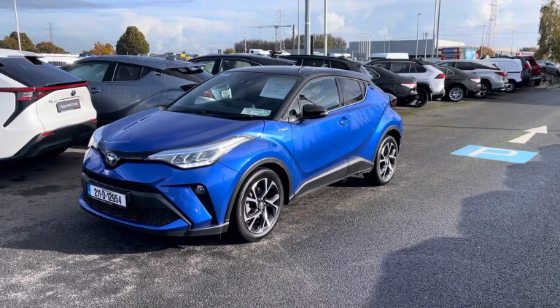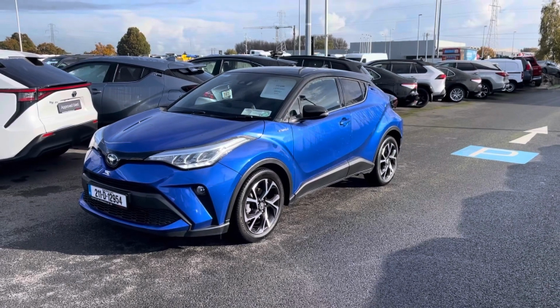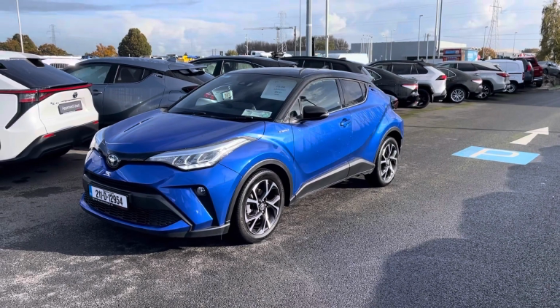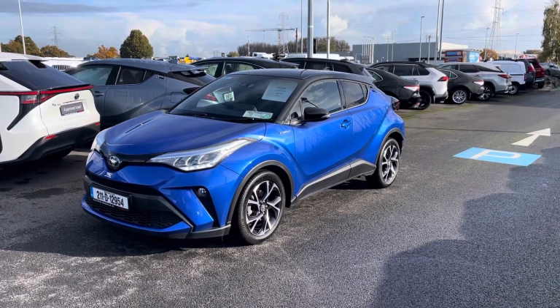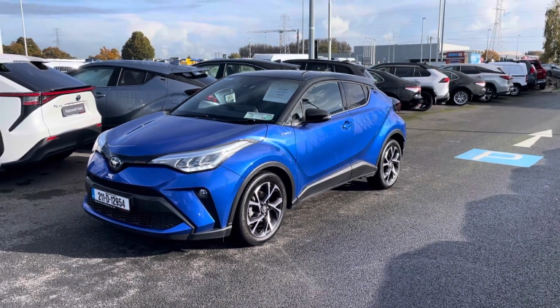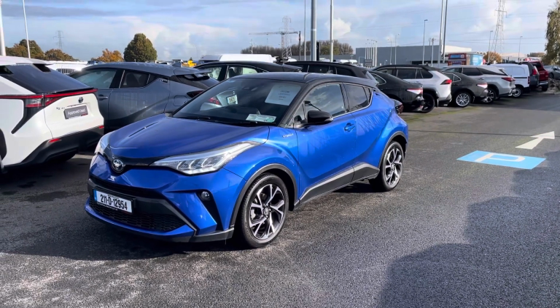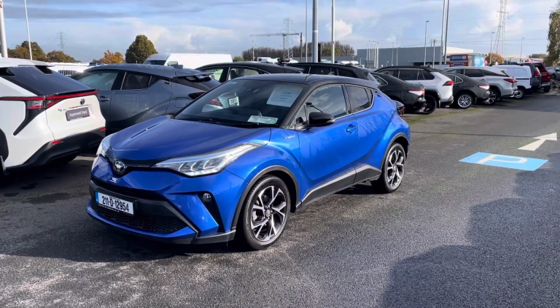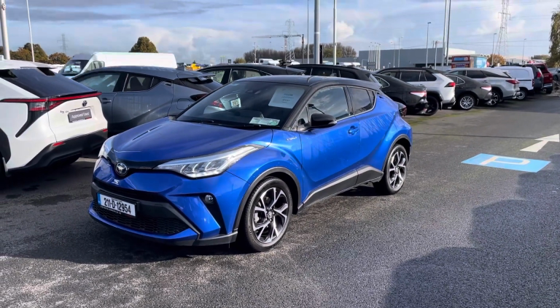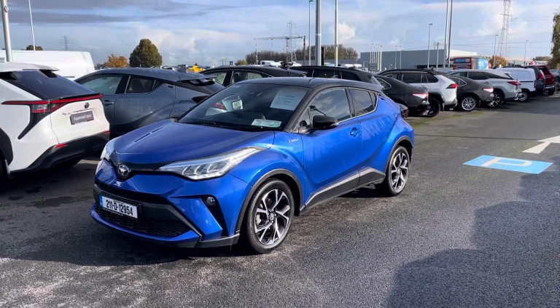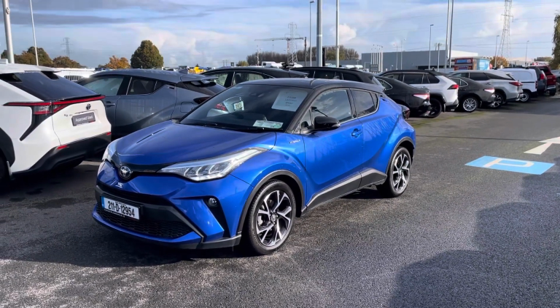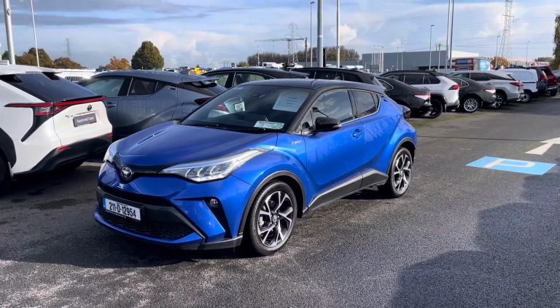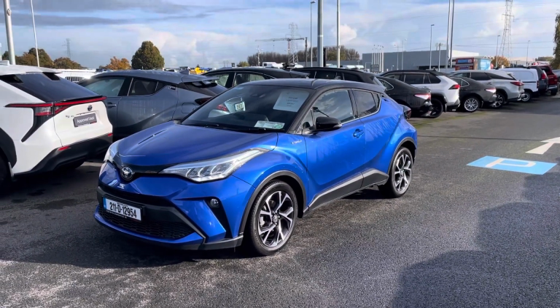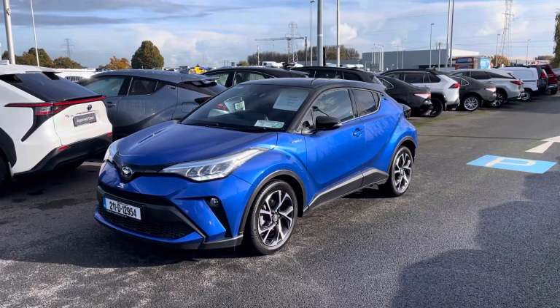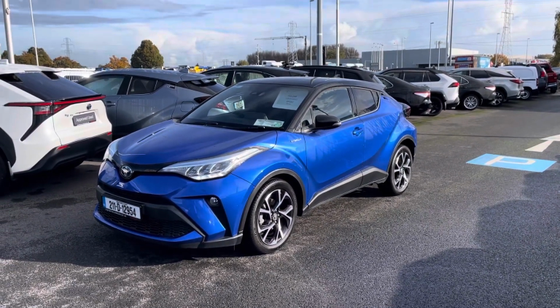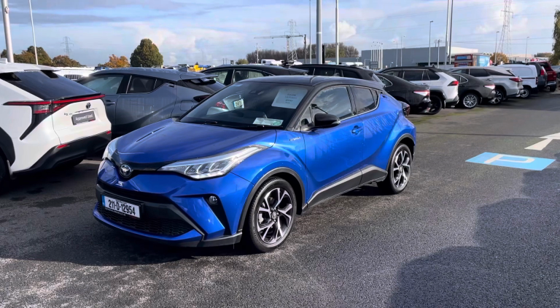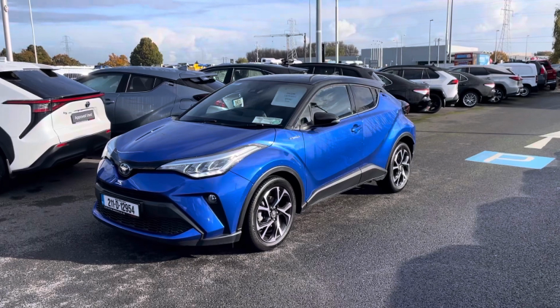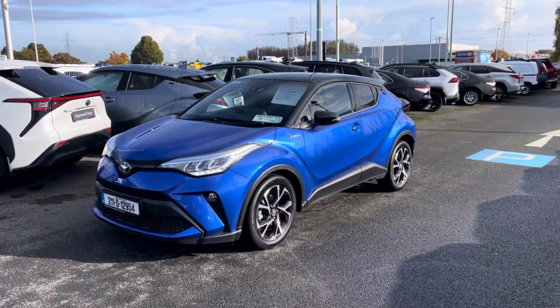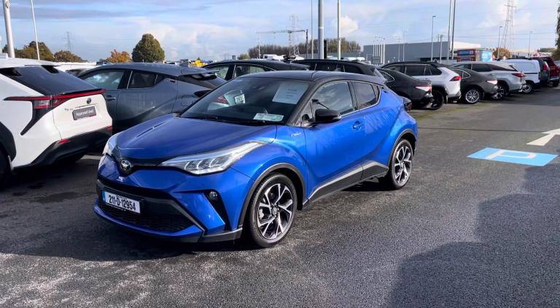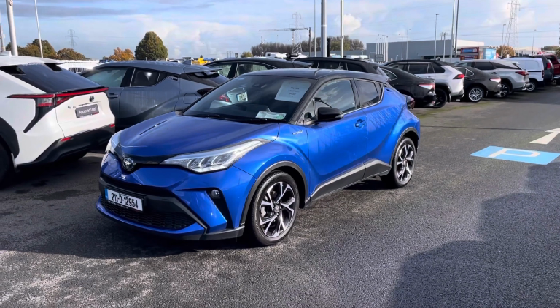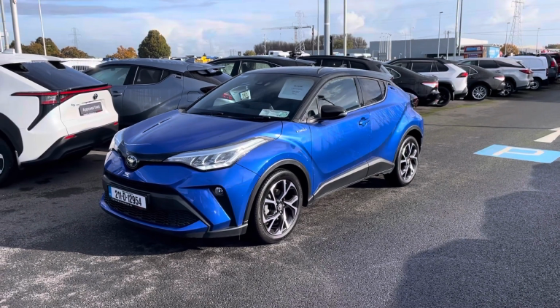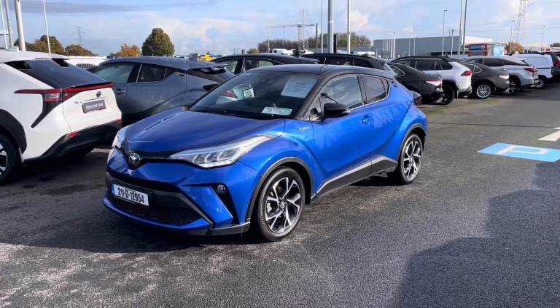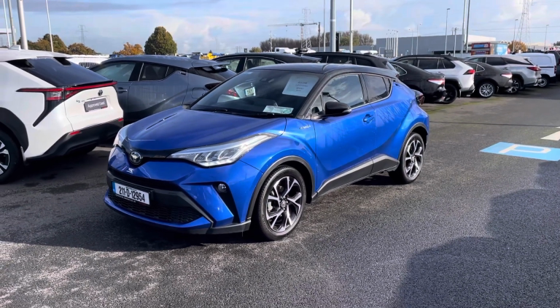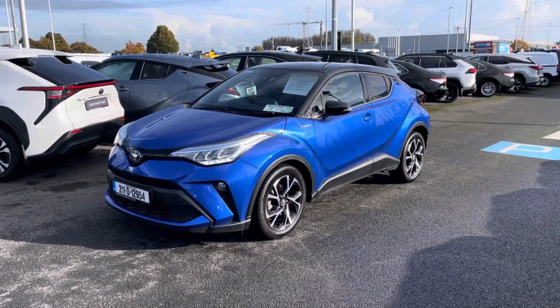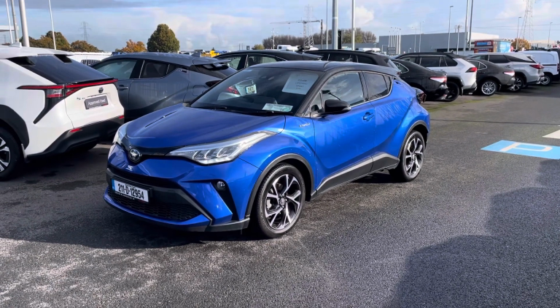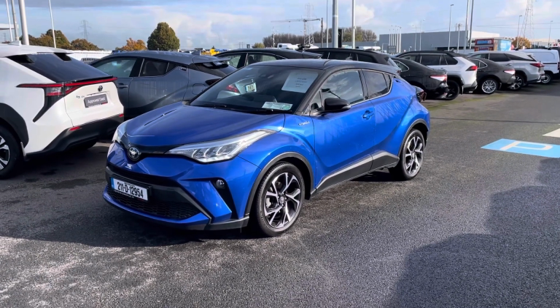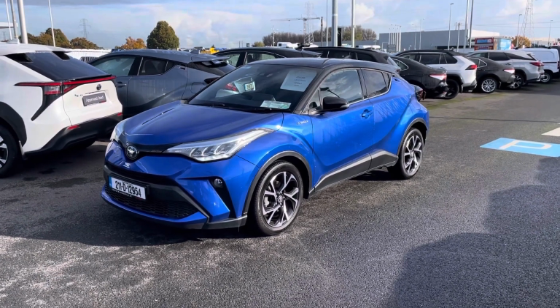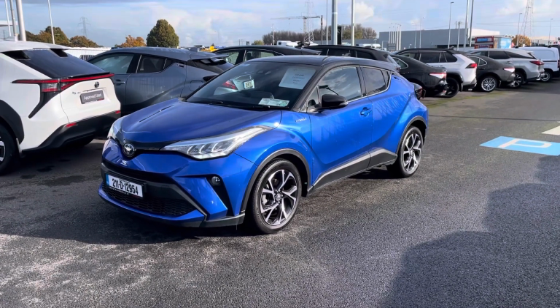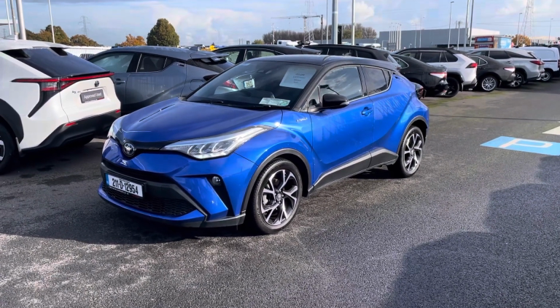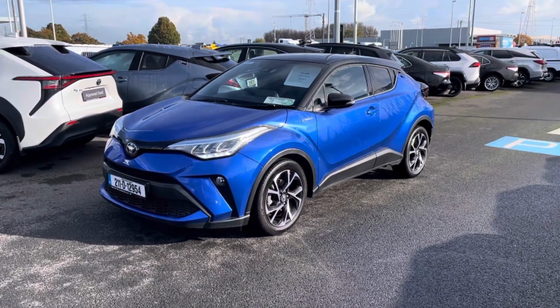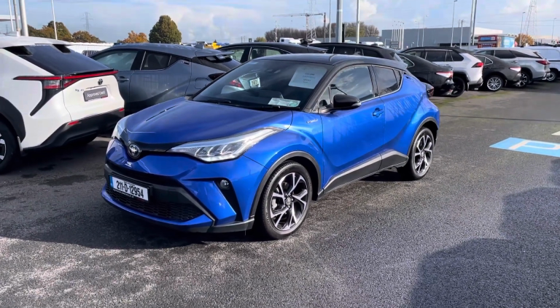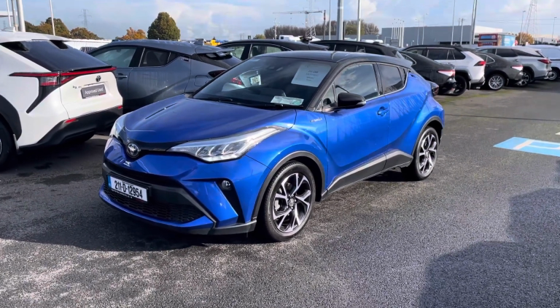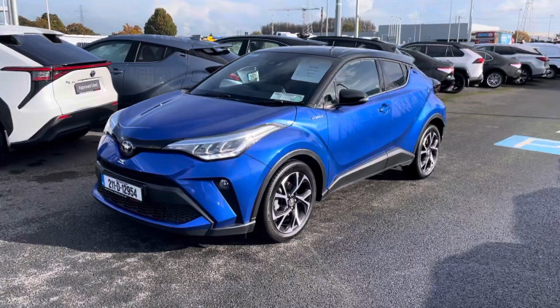Welcome to Toyota Long Mile. Just in the stock is this absolutely stunning 2021 Toyota CH-R. This car is a 1.8 self-charging hybrid finished in metallic blue.